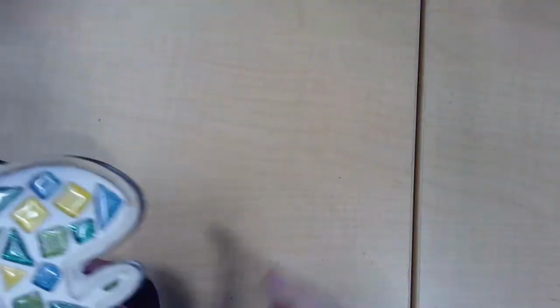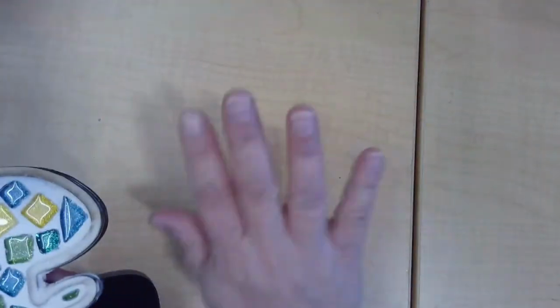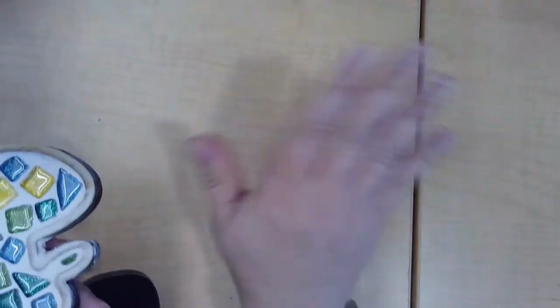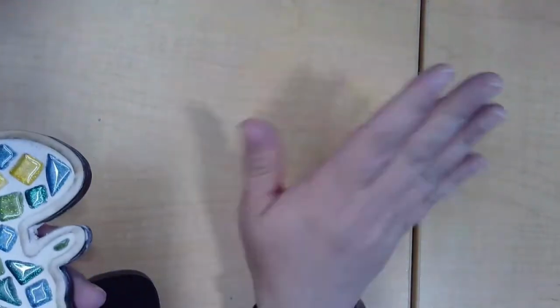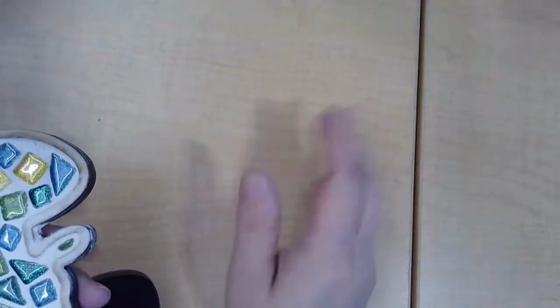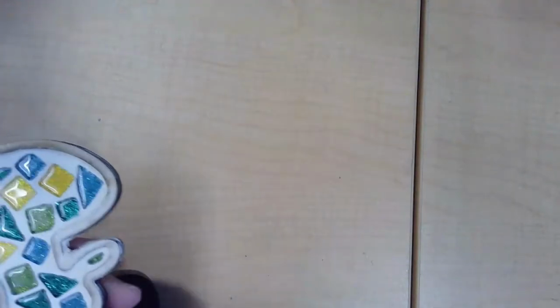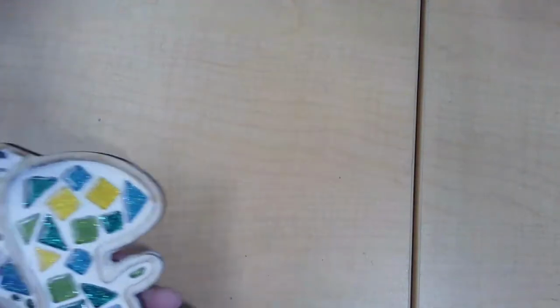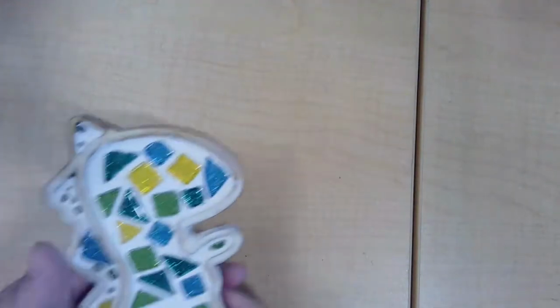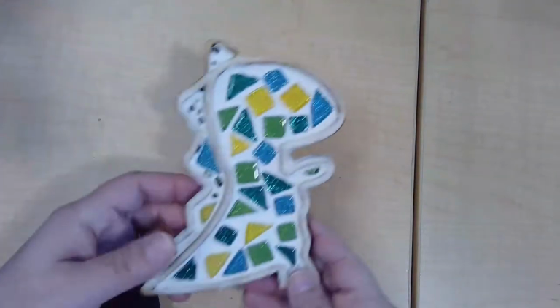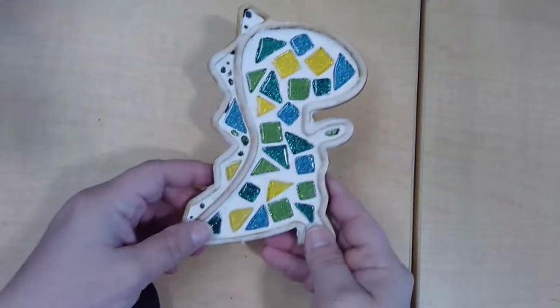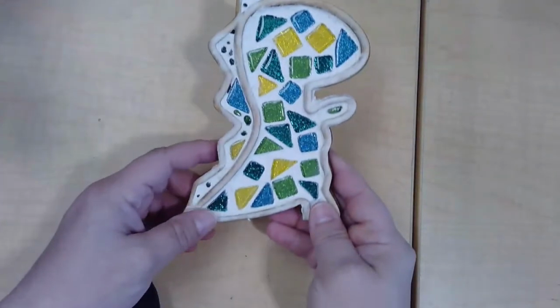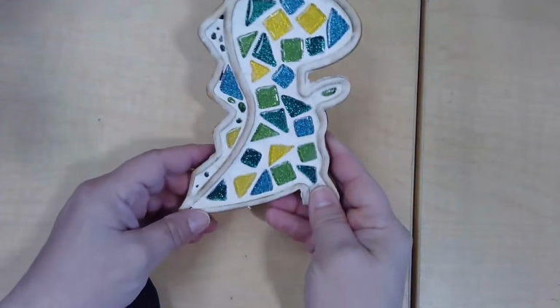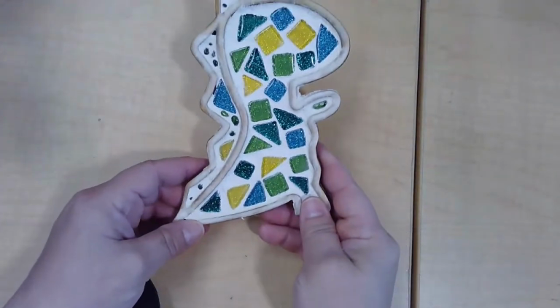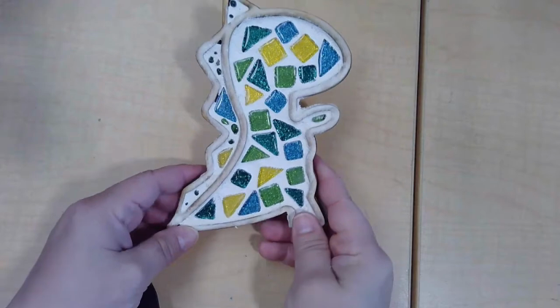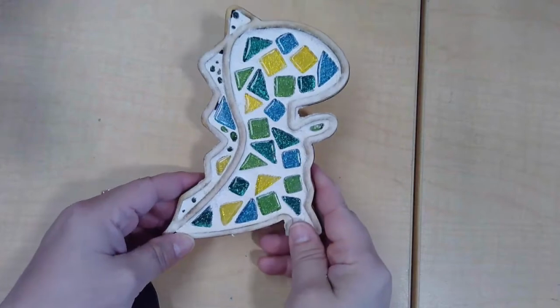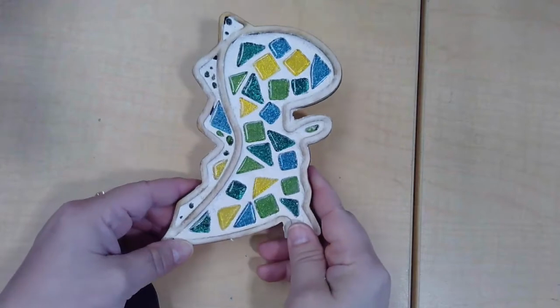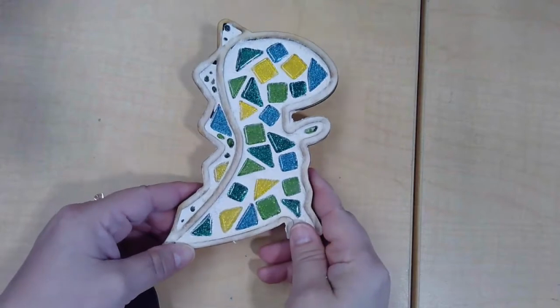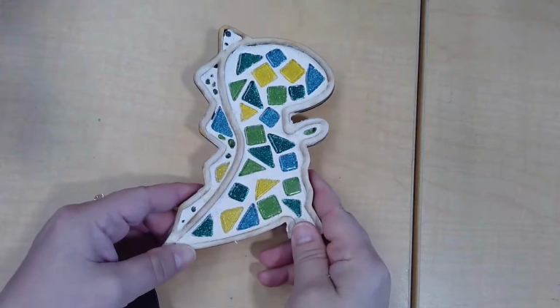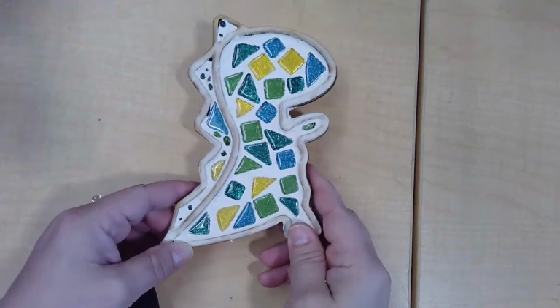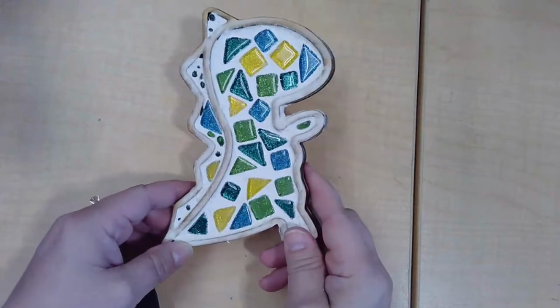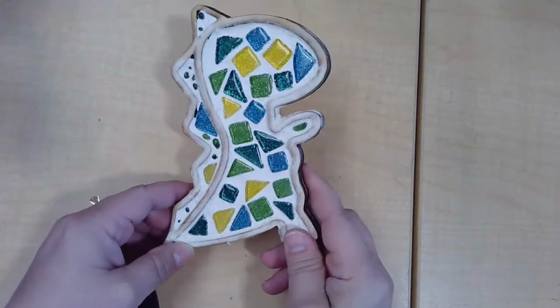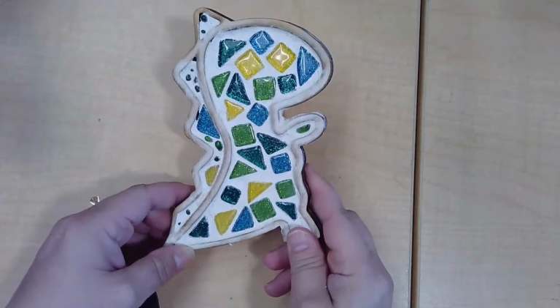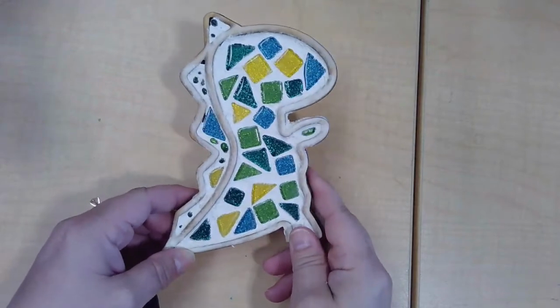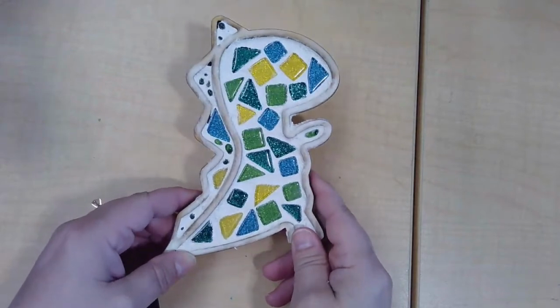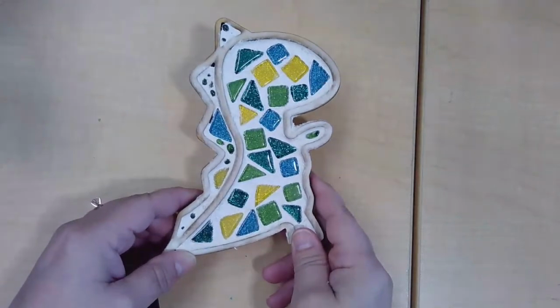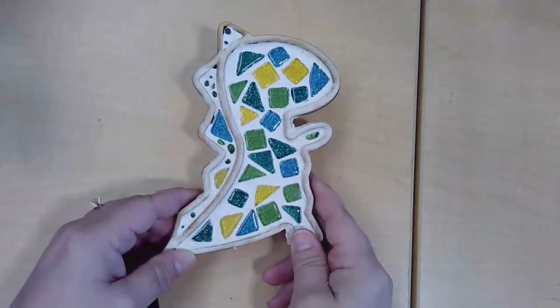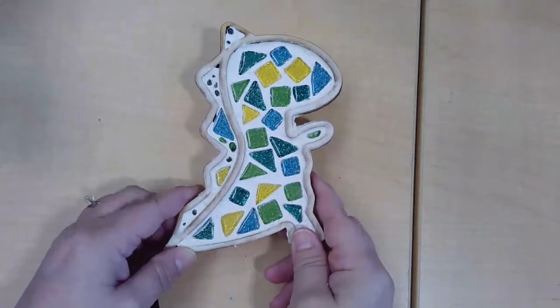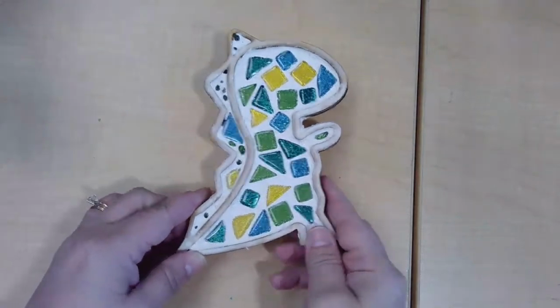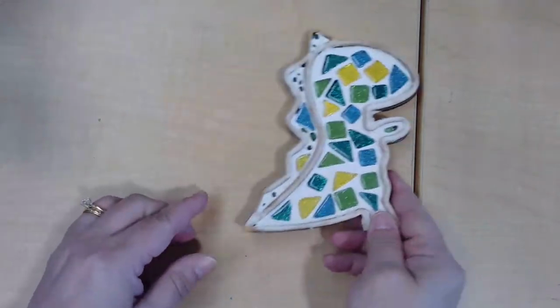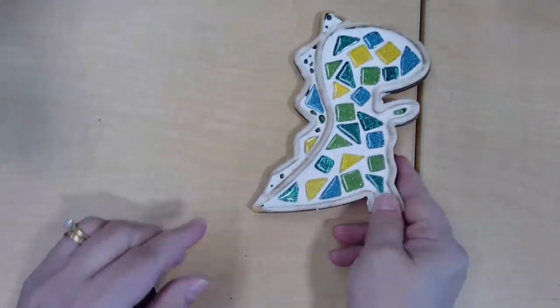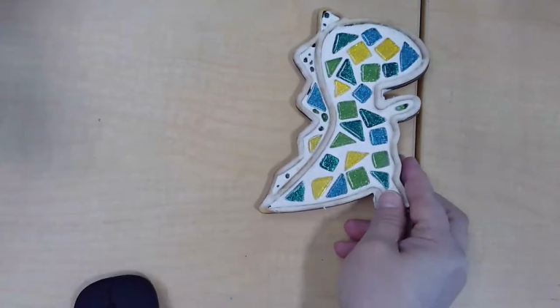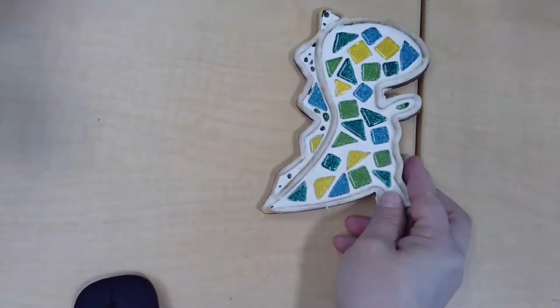Hi tweens and welcome to Tween Scene Online for November. Today we're going to be making dinosaur mosaics.